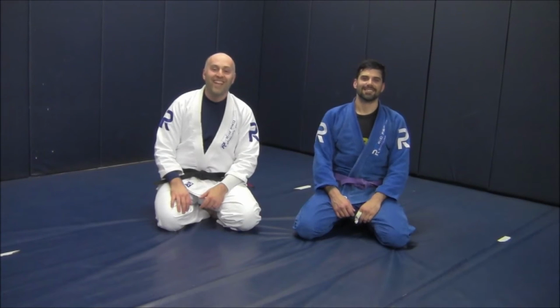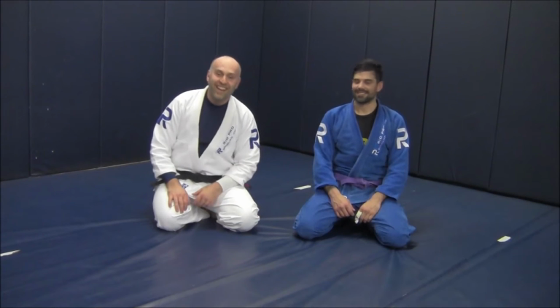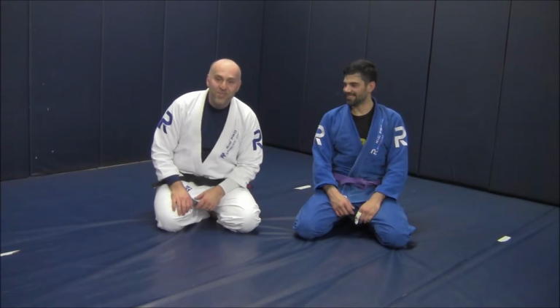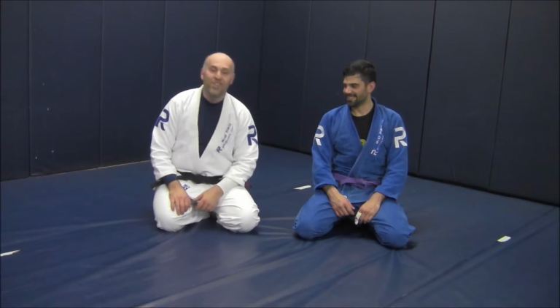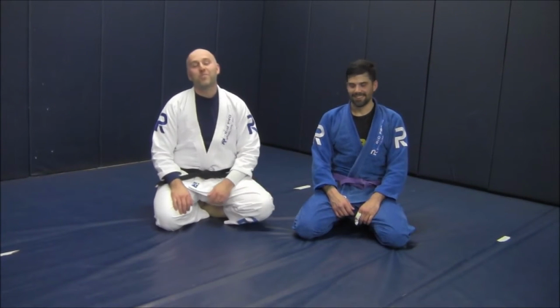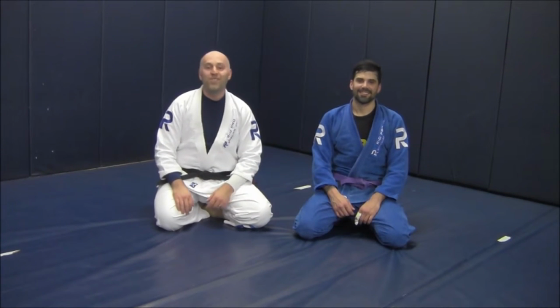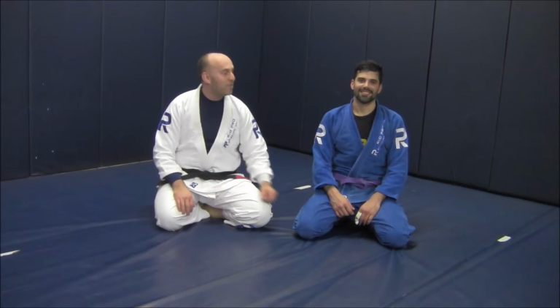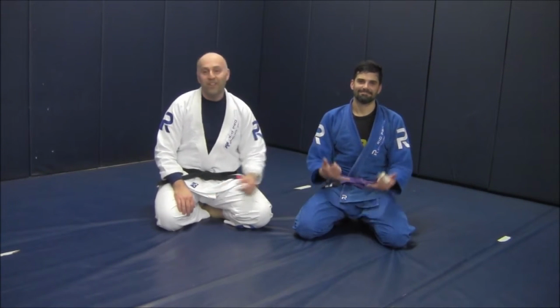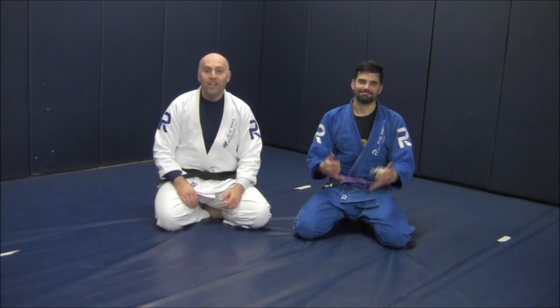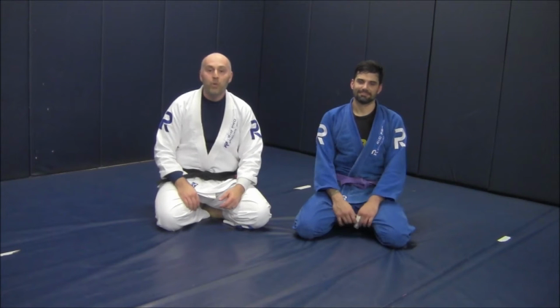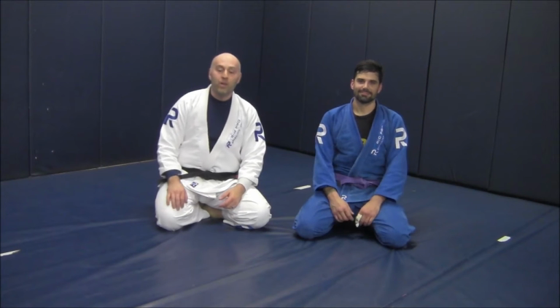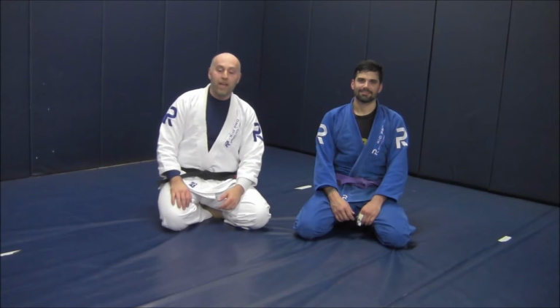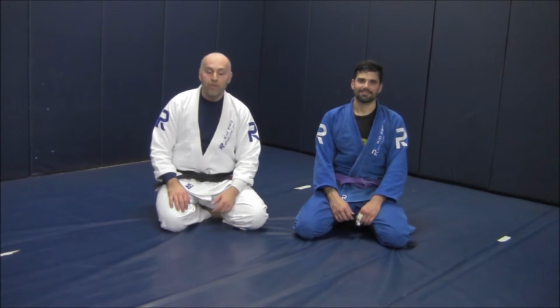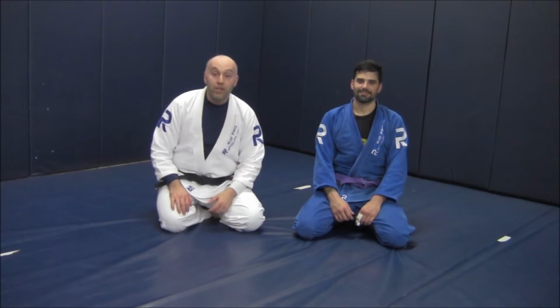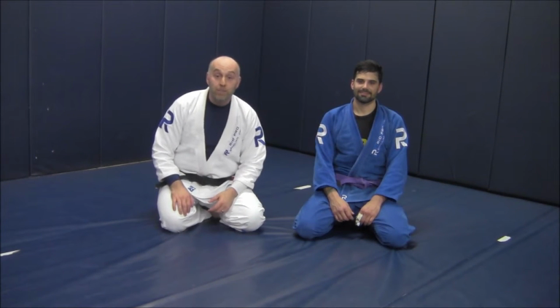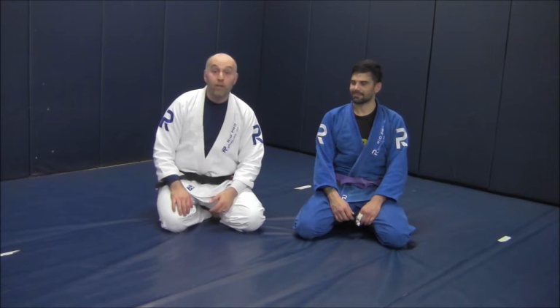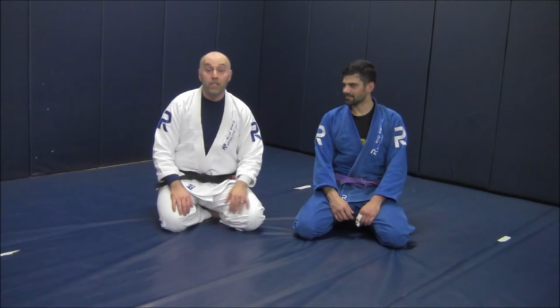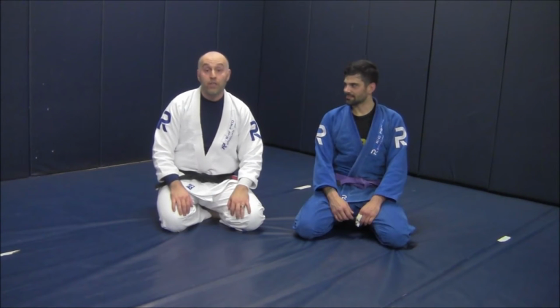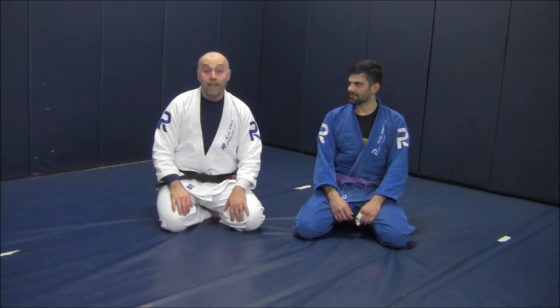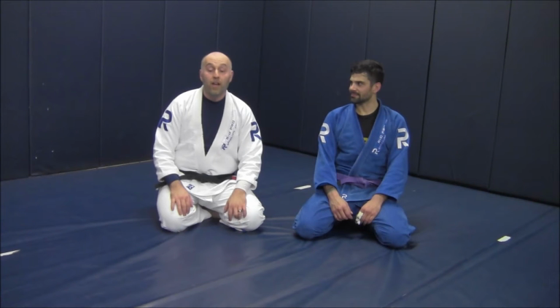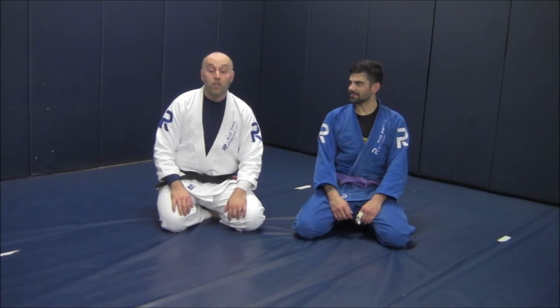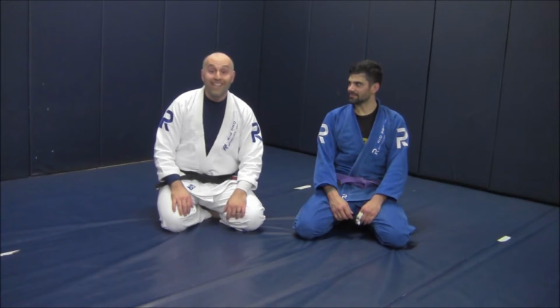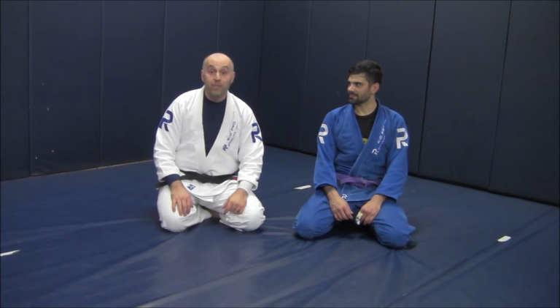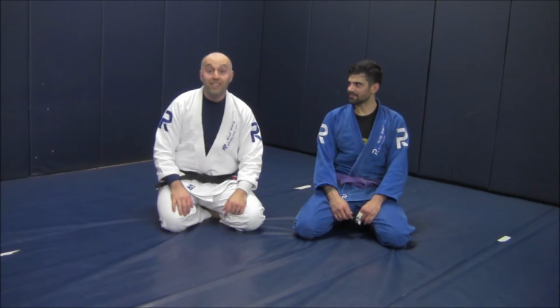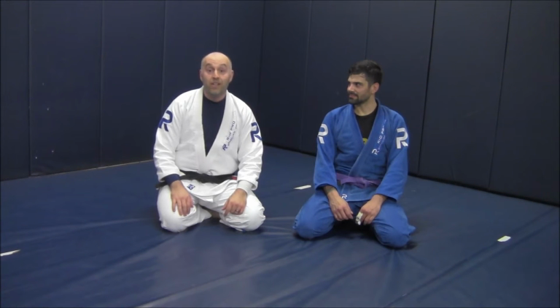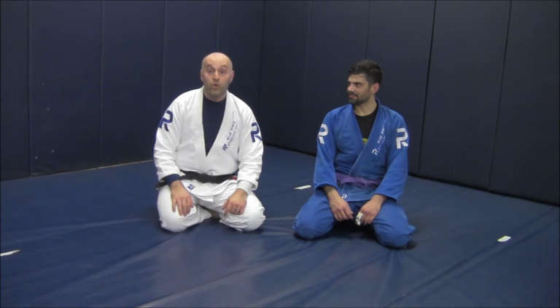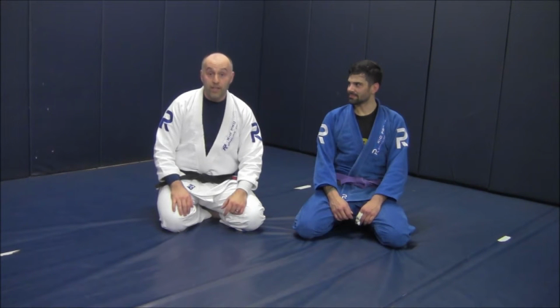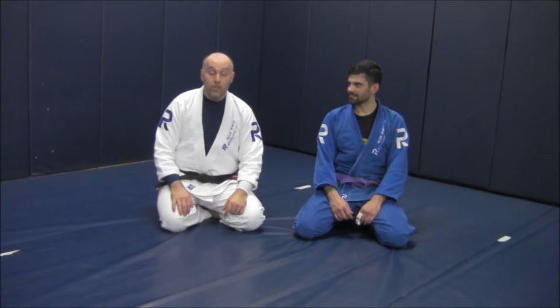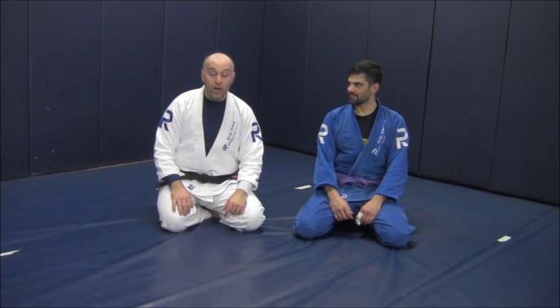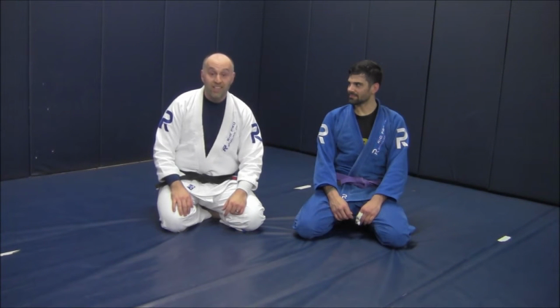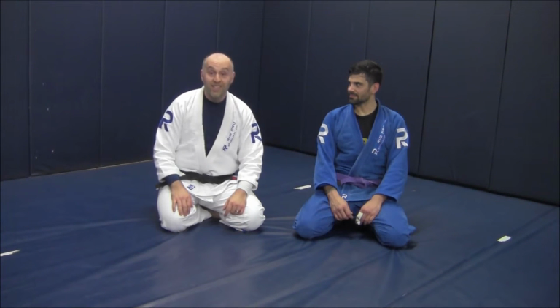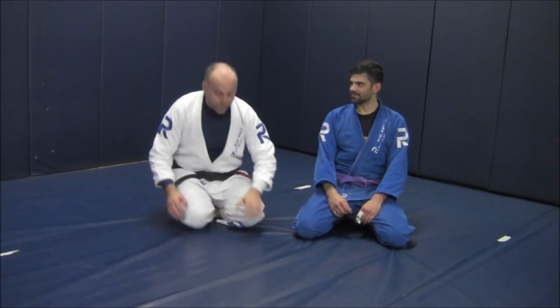Hey gang, Ante Jolich here at RealPro BJJ with my buddy Grant. Today we're going to be working a fundamental escape to a really good attack — the guillotine from inside the closed guard. So let's get to it.